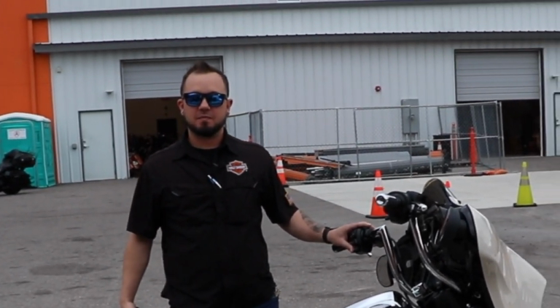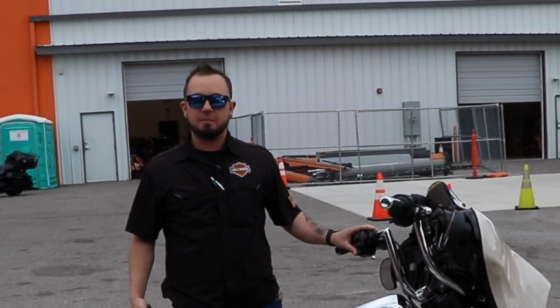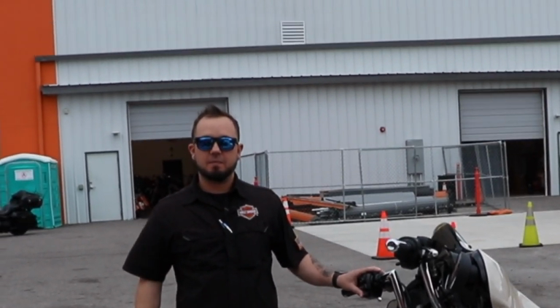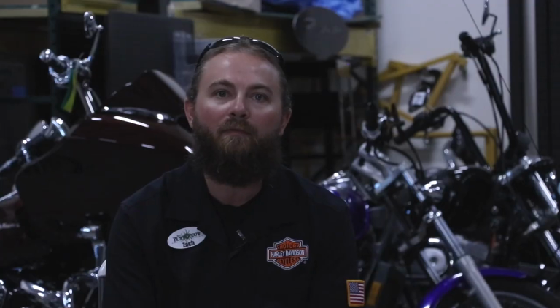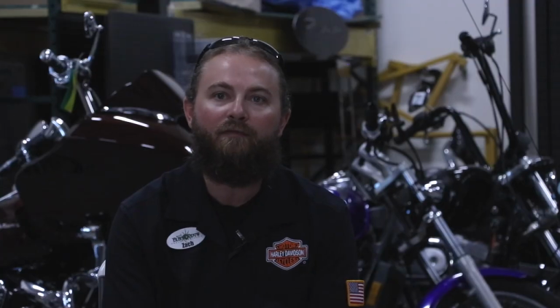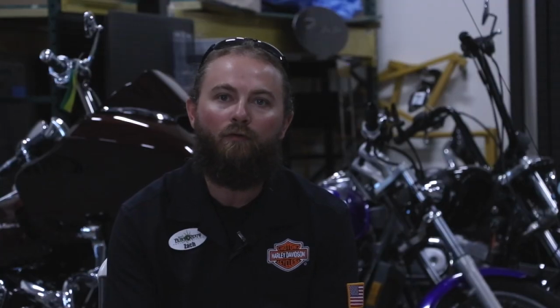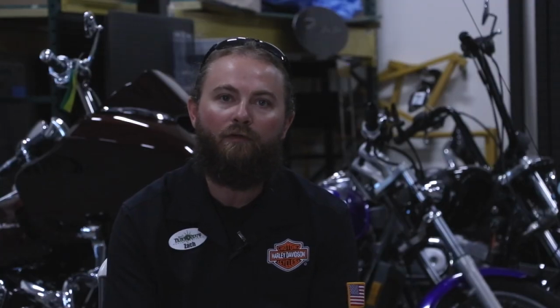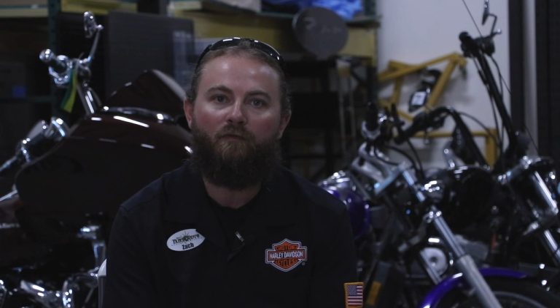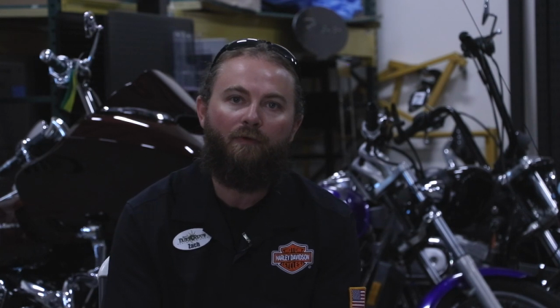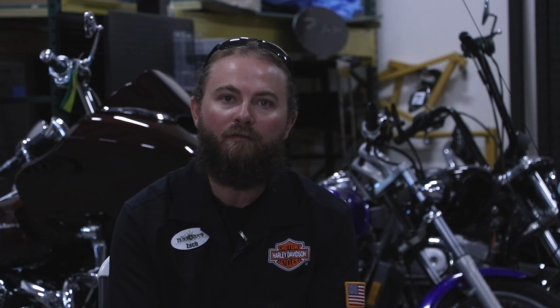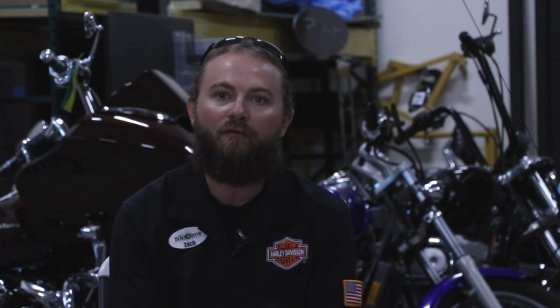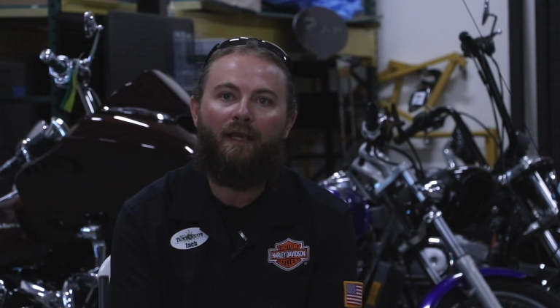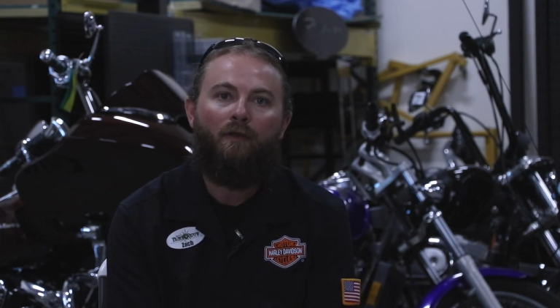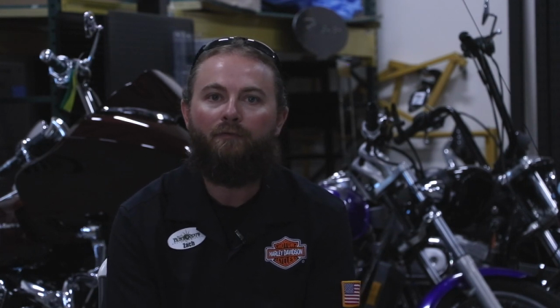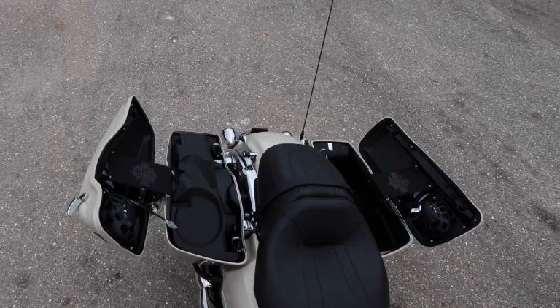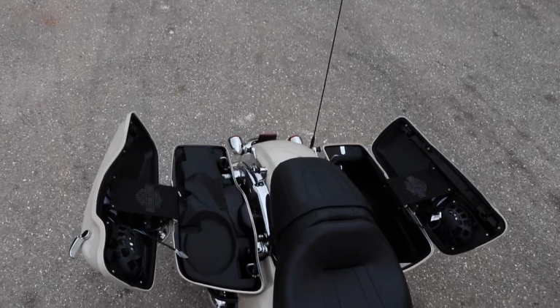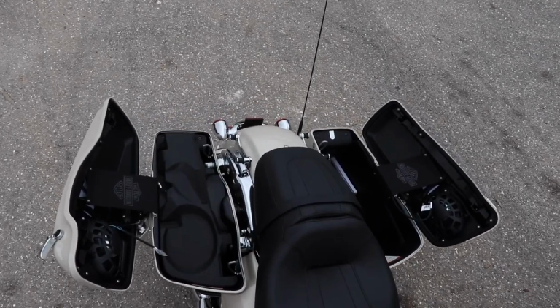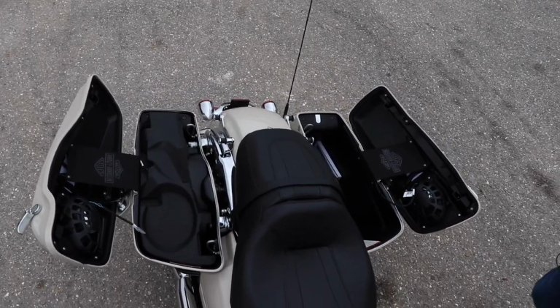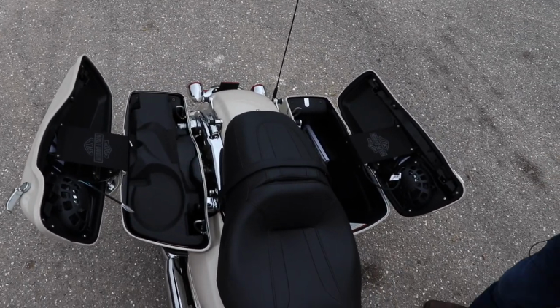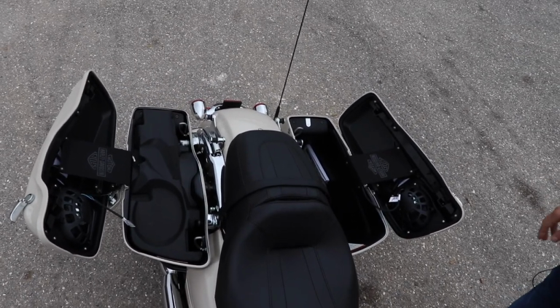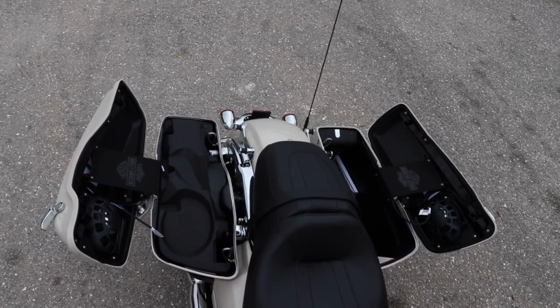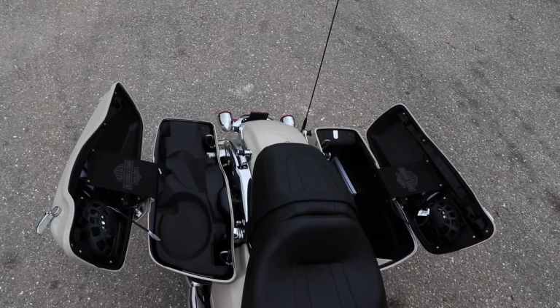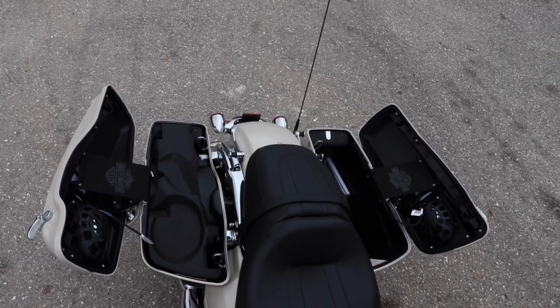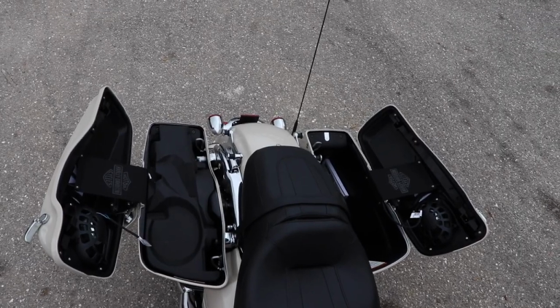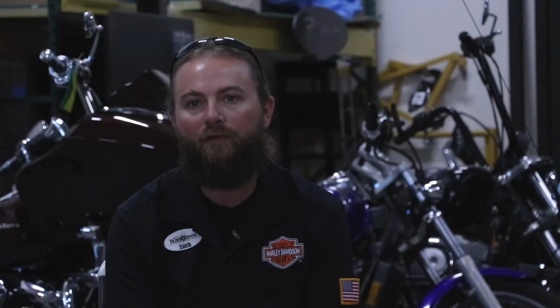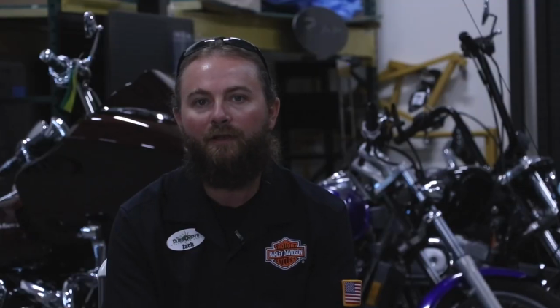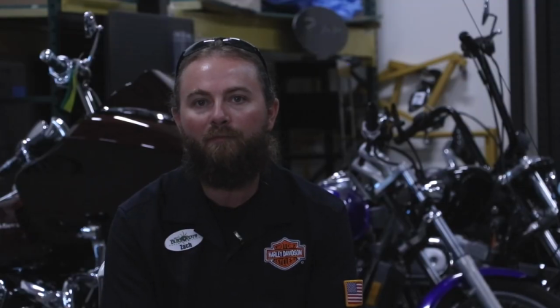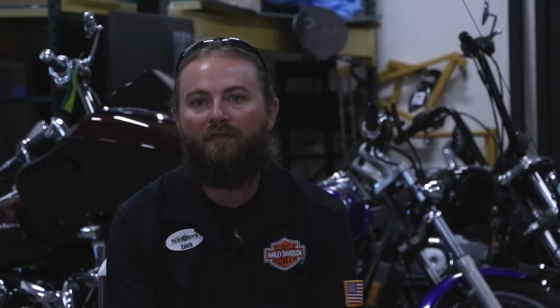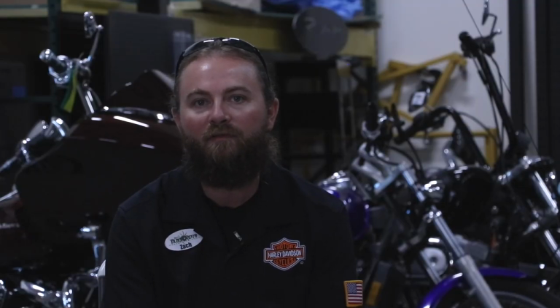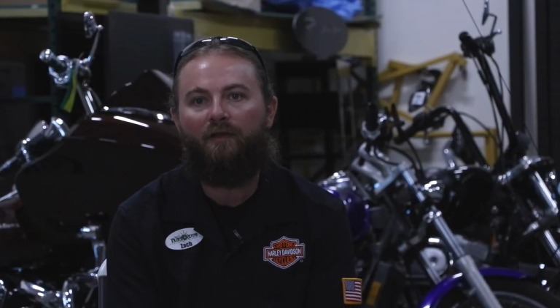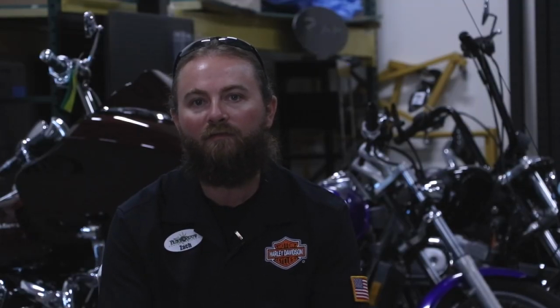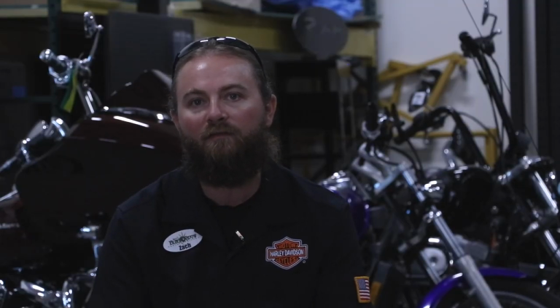A lot of subs that you see on bikes have holes drilled into them so the sound goes out. With the Rockford setup with Harley, it's inside the saddlebag and it's completely closed. So you're getting that really big thumping sound and it's all staying inside.